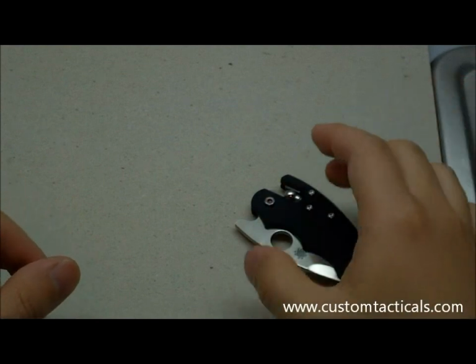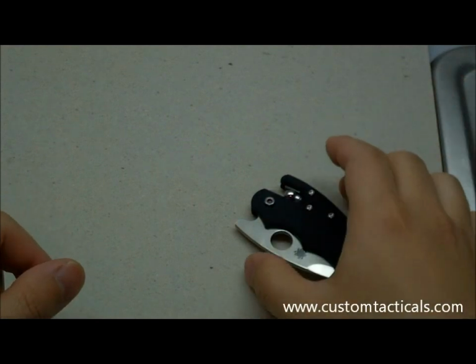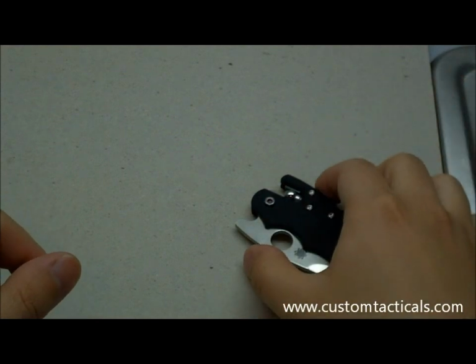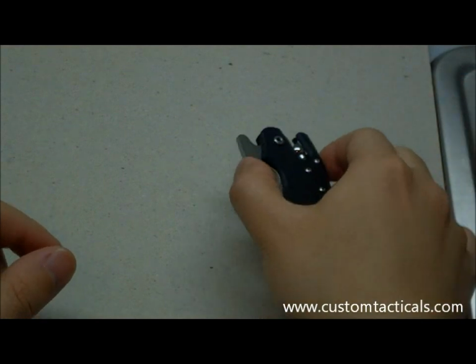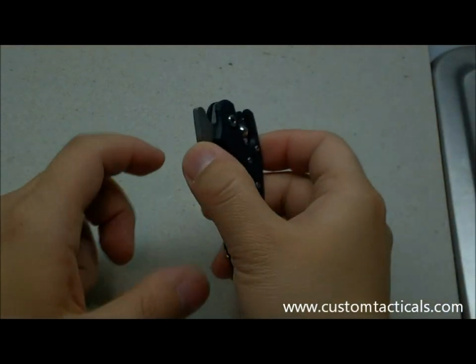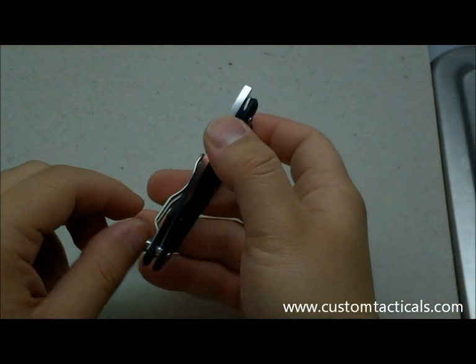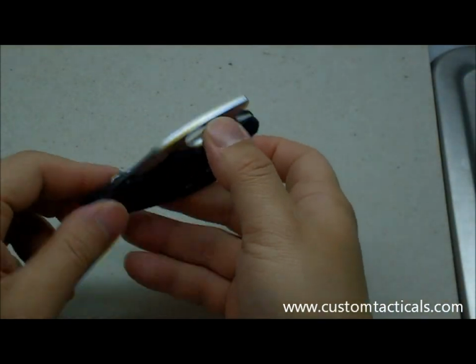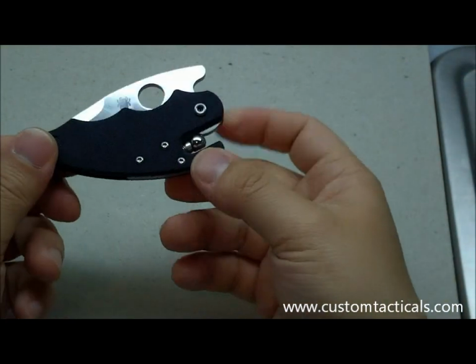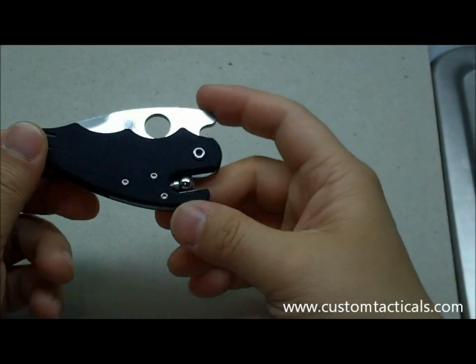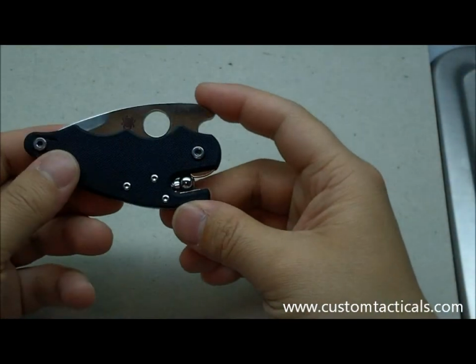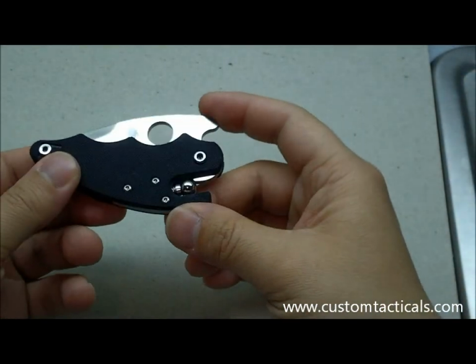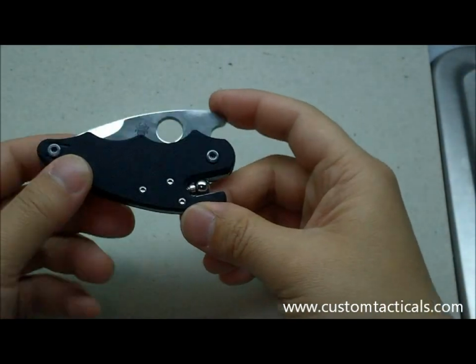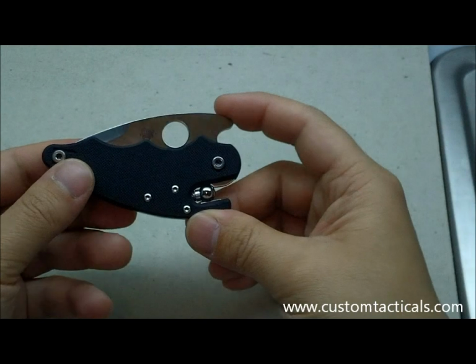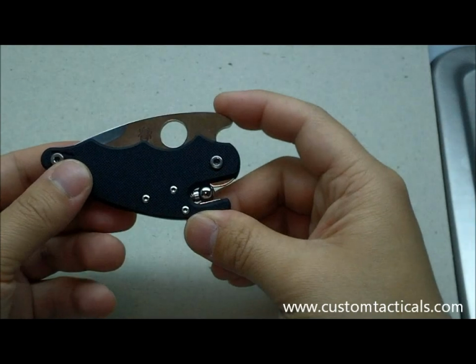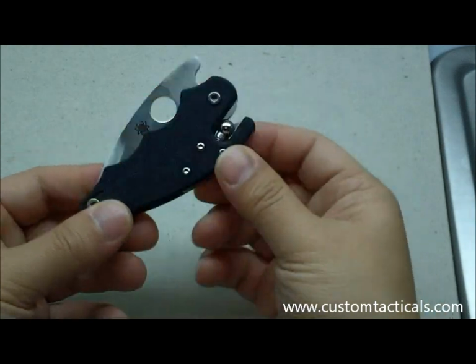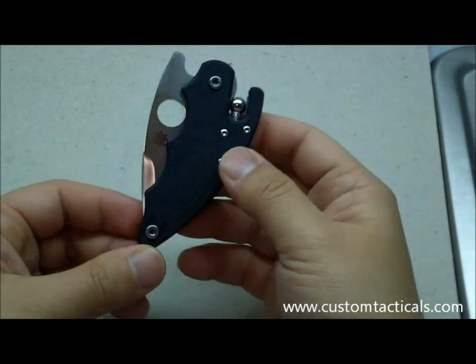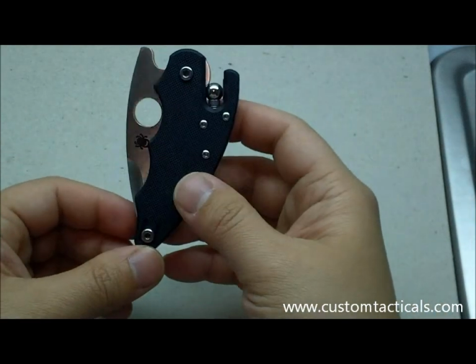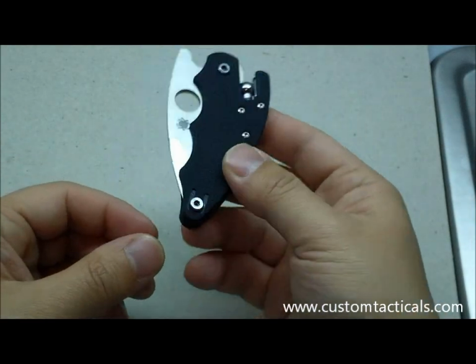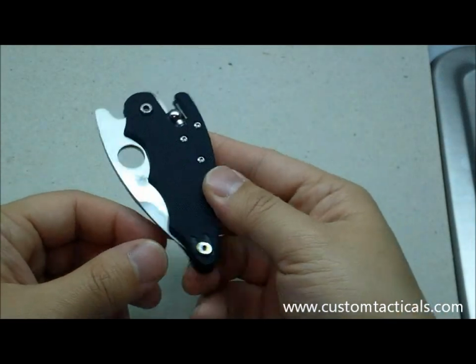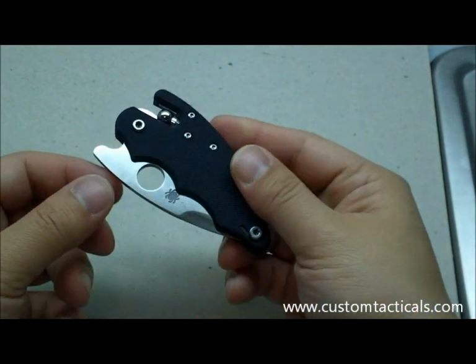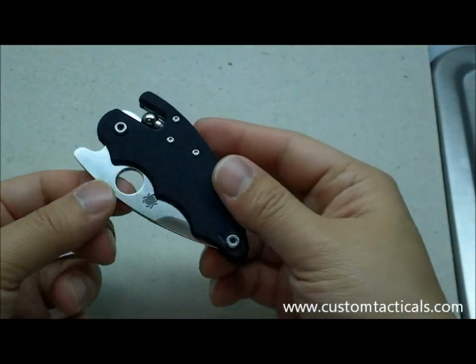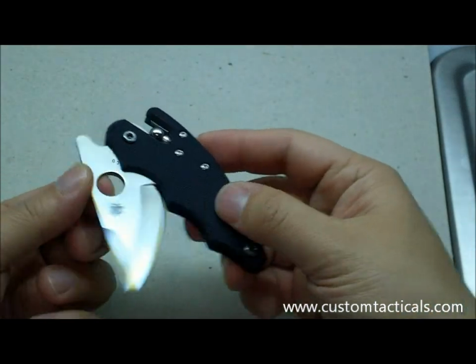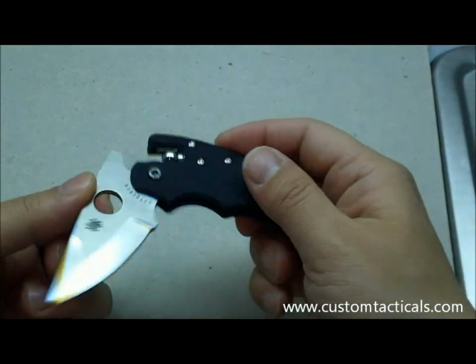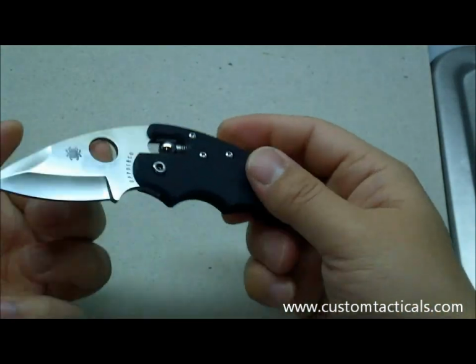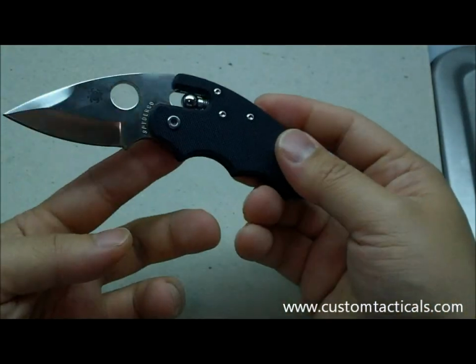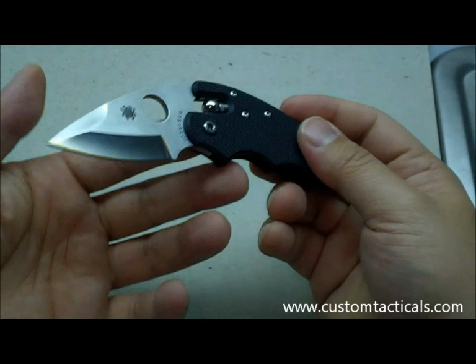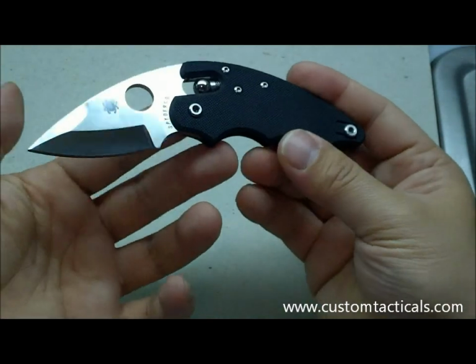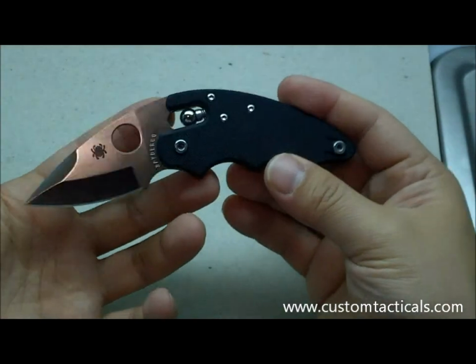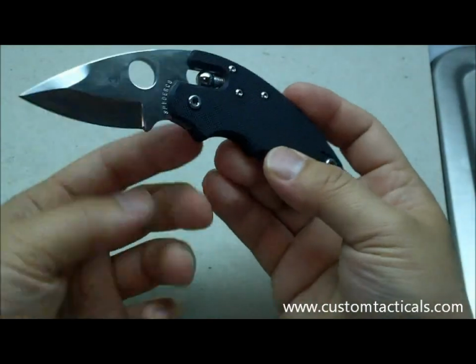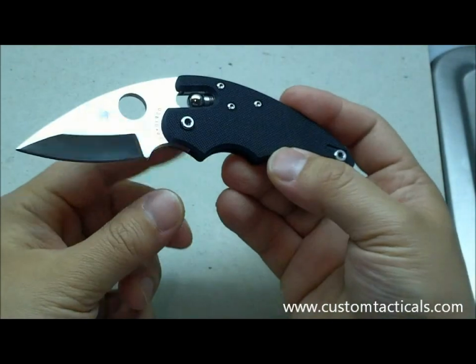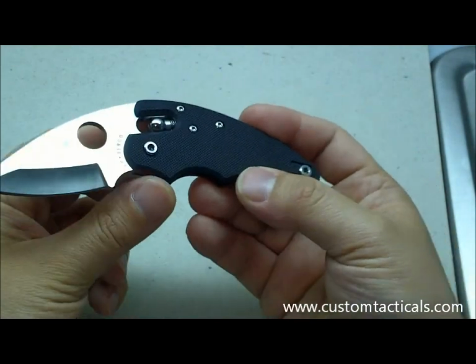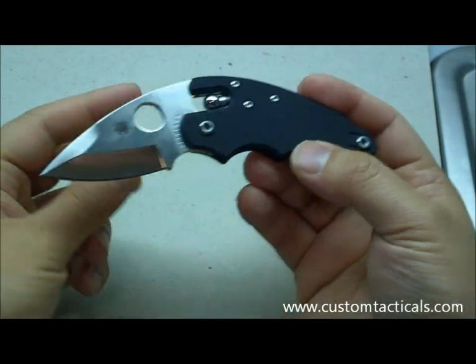The knife I'm reviewing today is the Spyderco Poliwog G10. This knife retails at $185, but as with all Spydercos, you can get it for a little bit less.